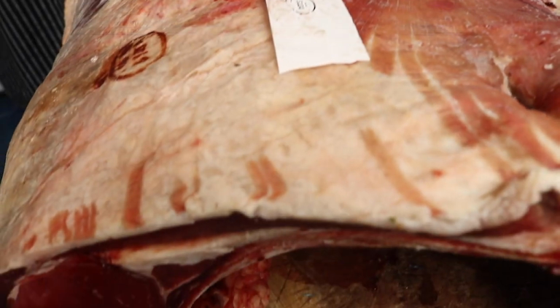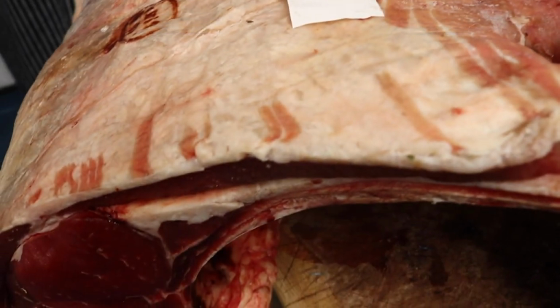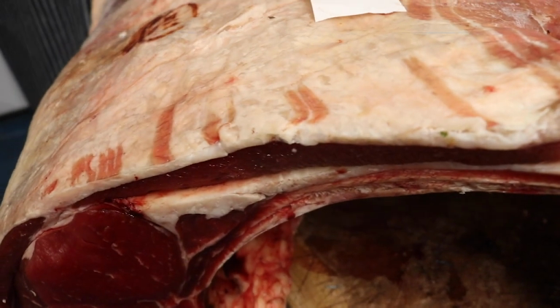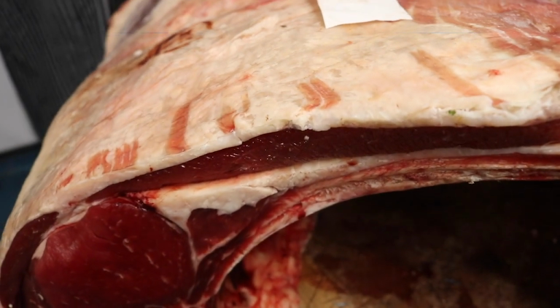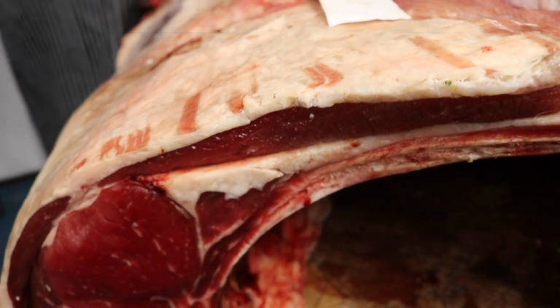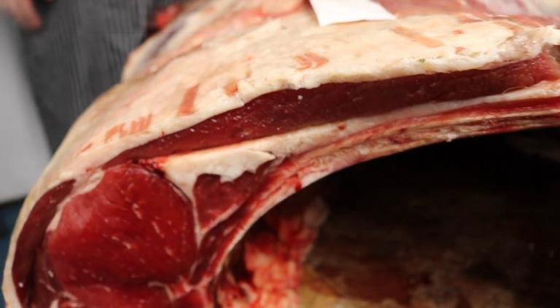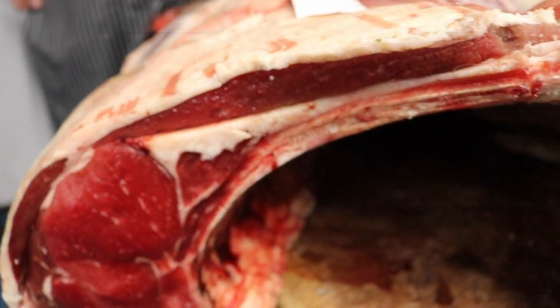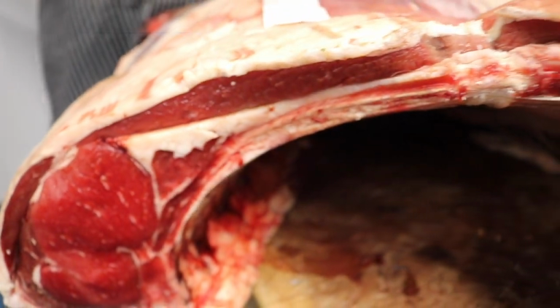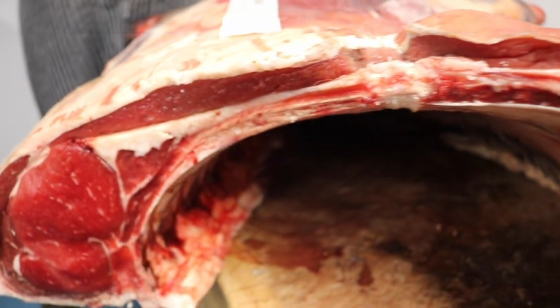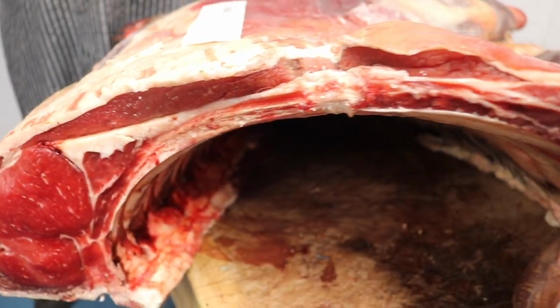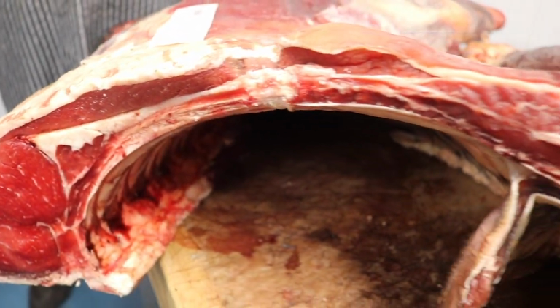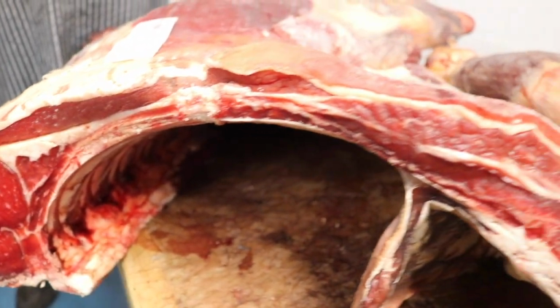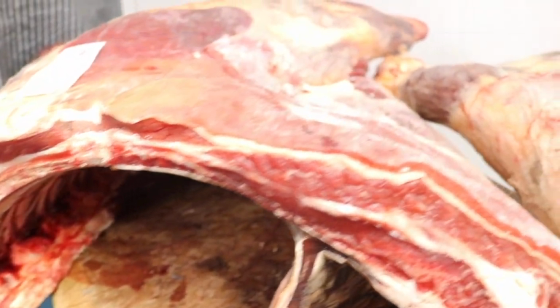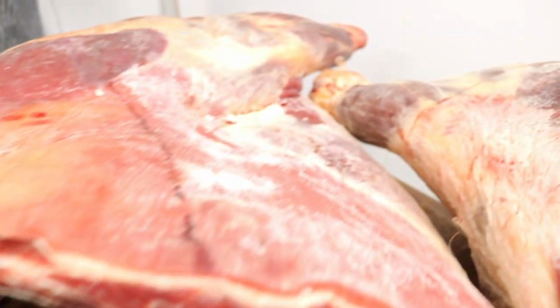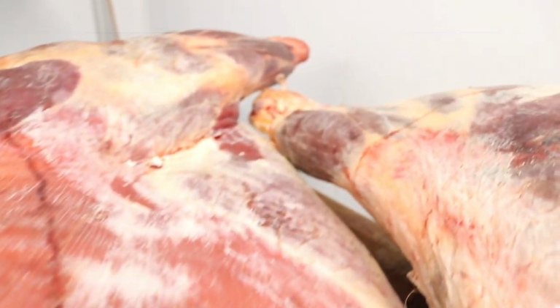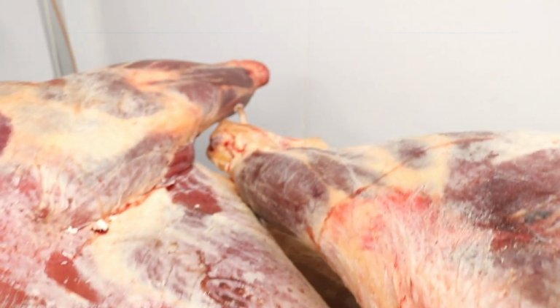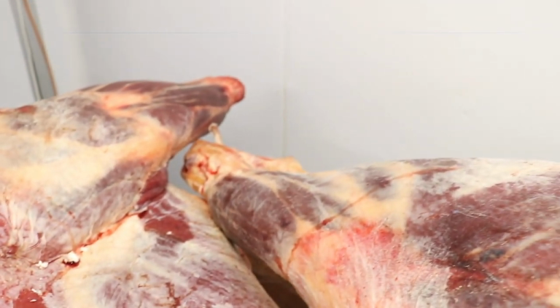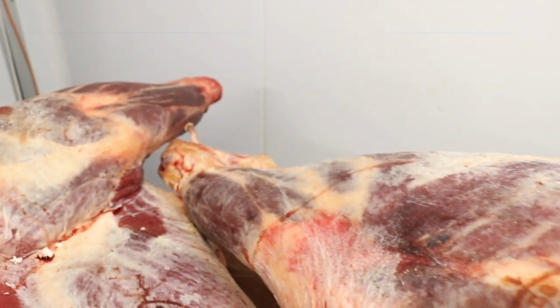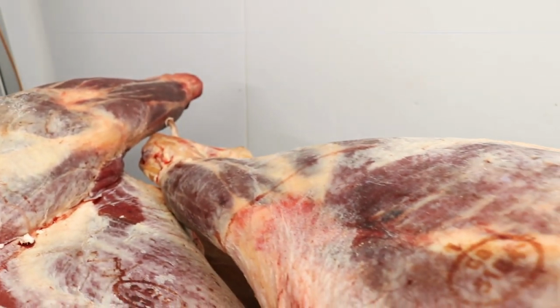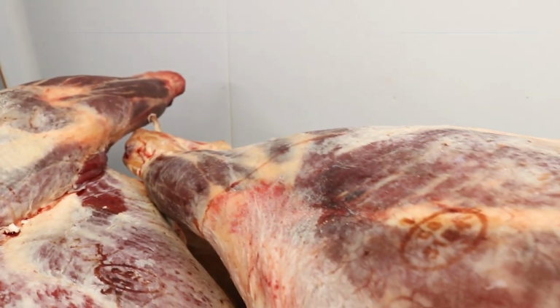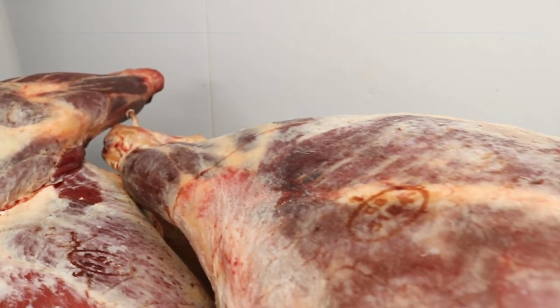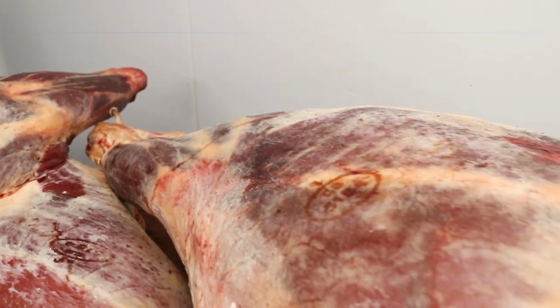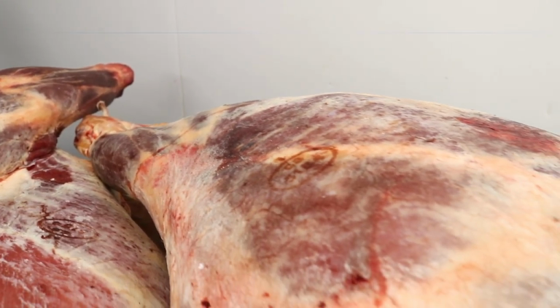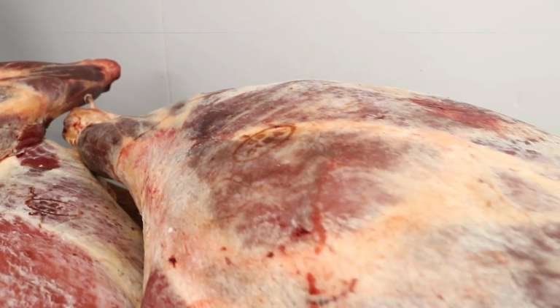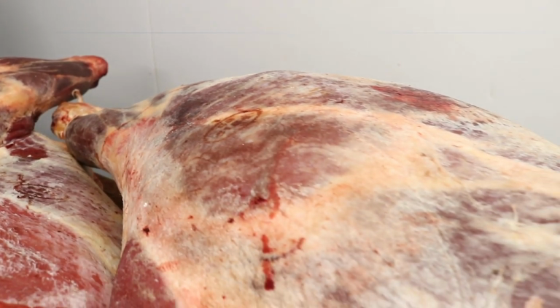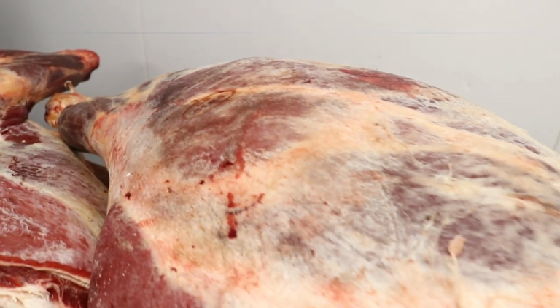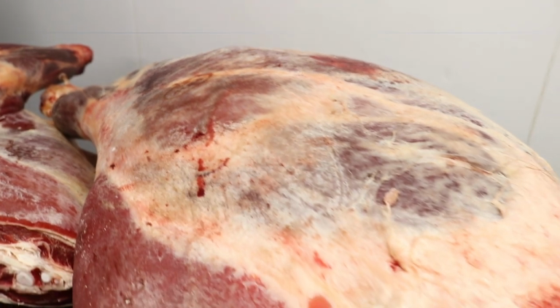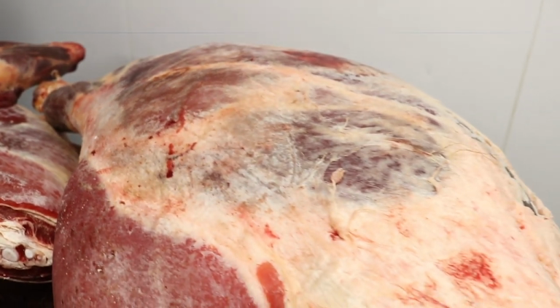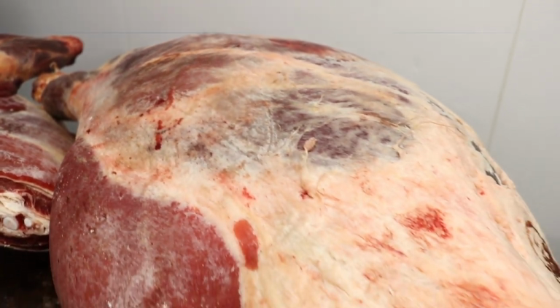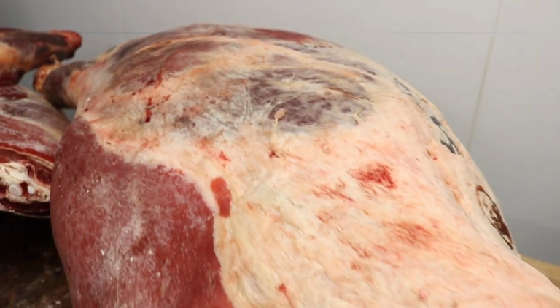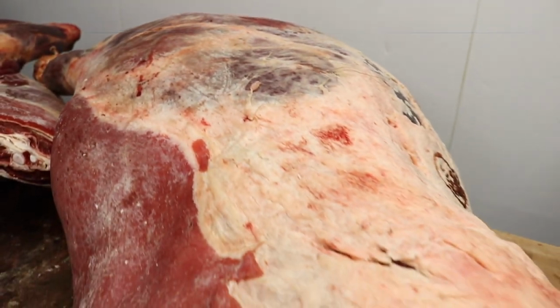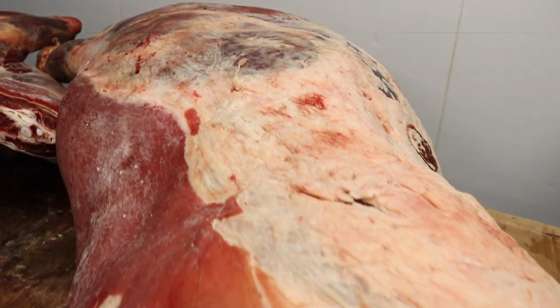You might have seen a video where we butchered a side of heifer beef — absolutely great quality and we really enjoyed doing it. We took you through the process of how it's boned out, what it breaks into, and now it's for sale.